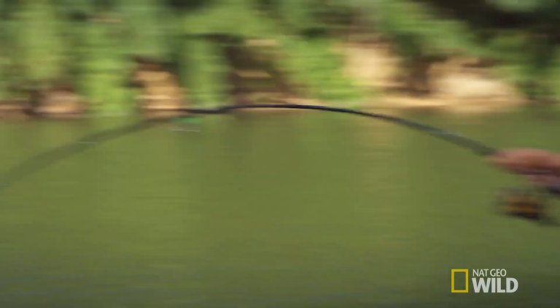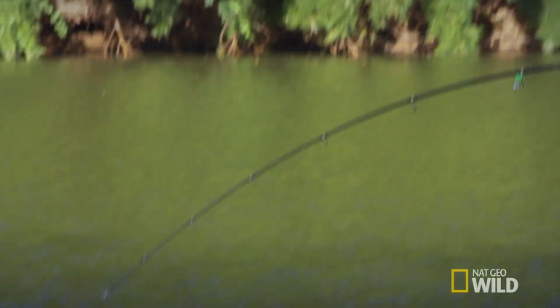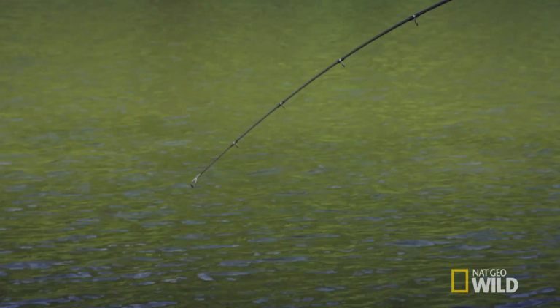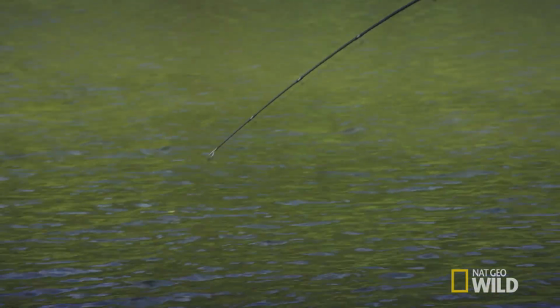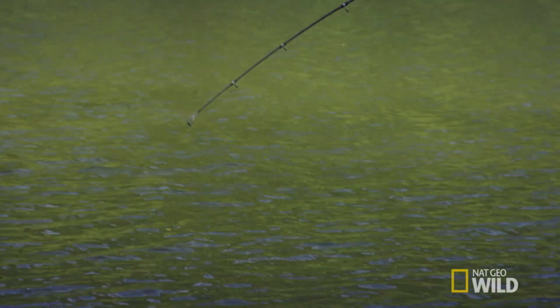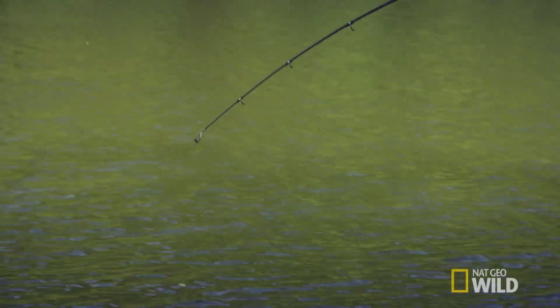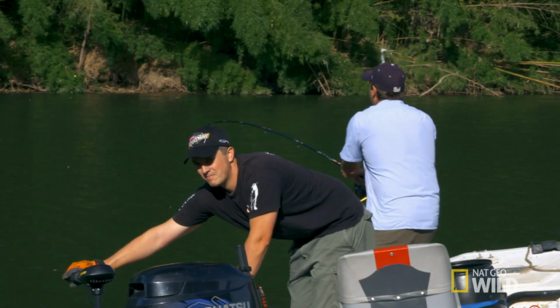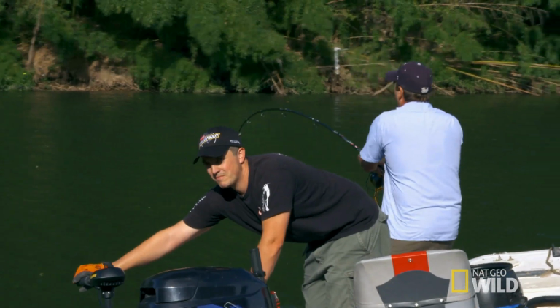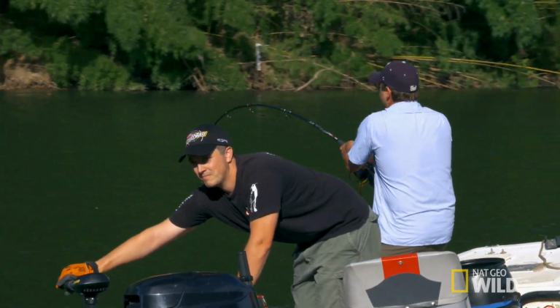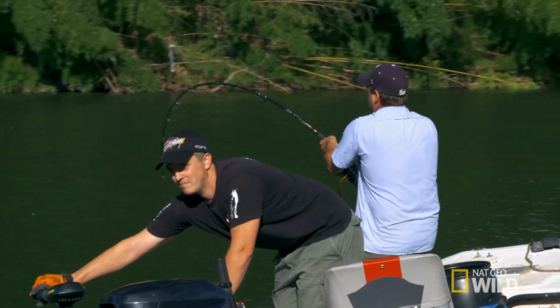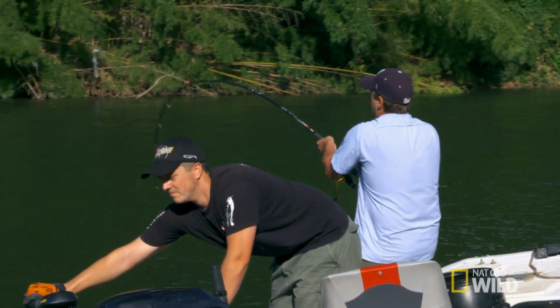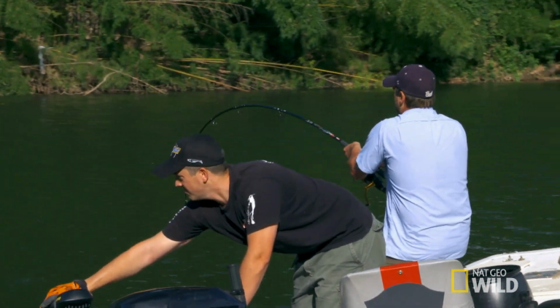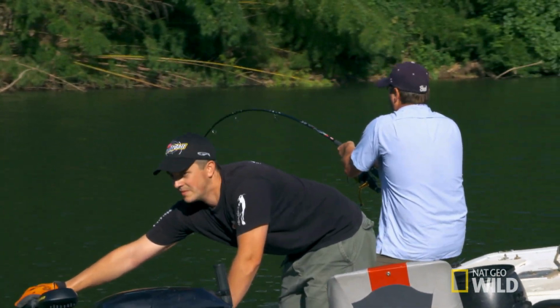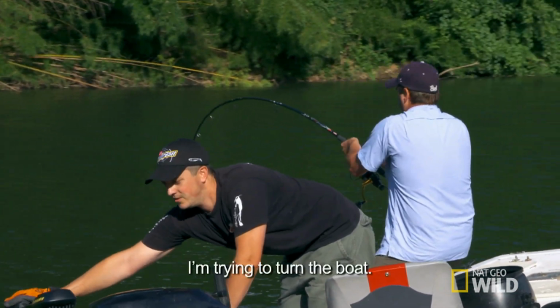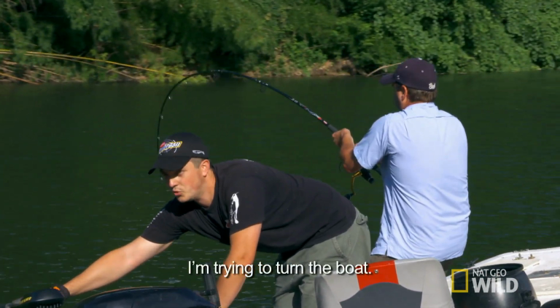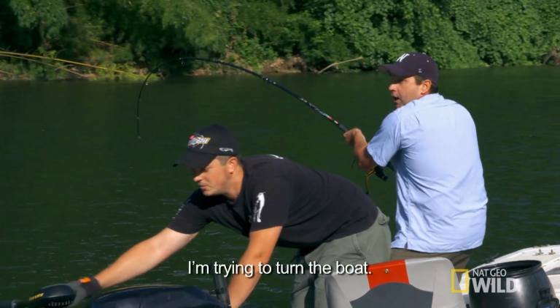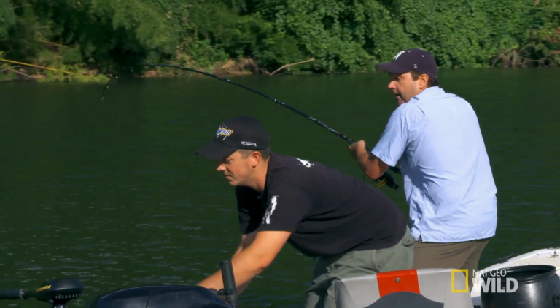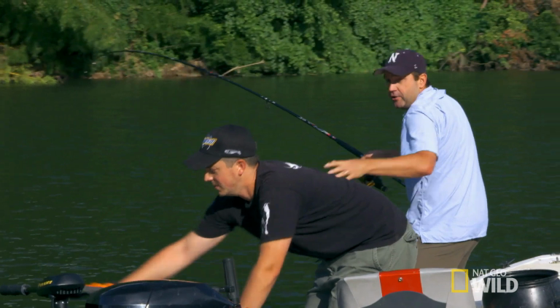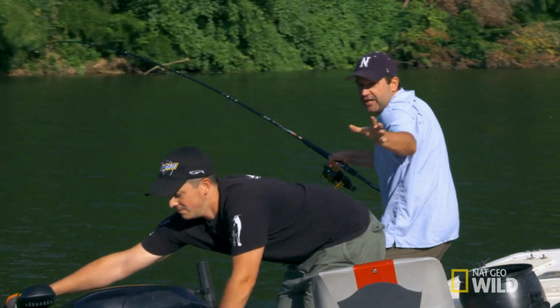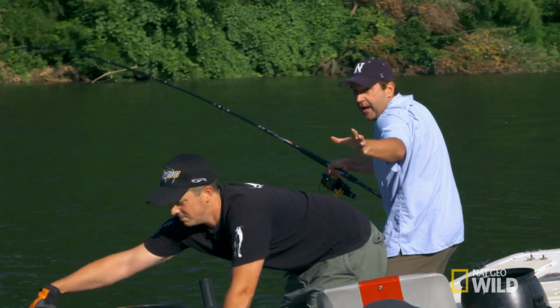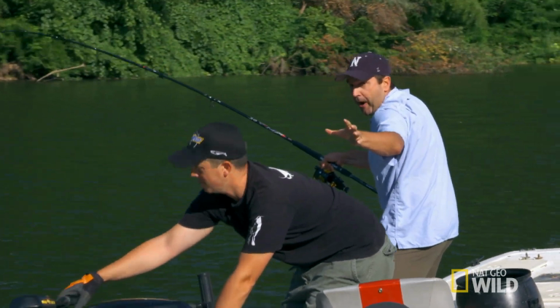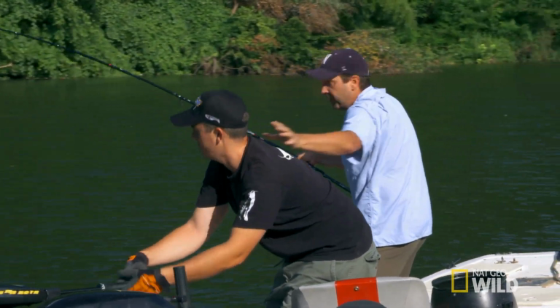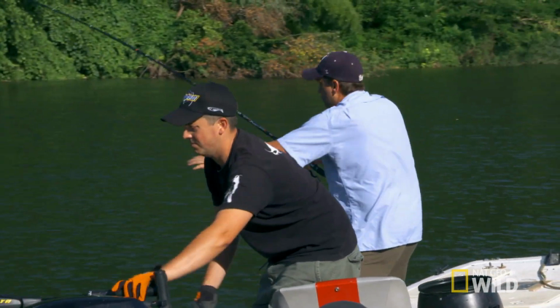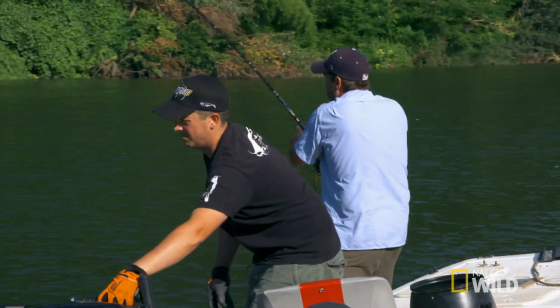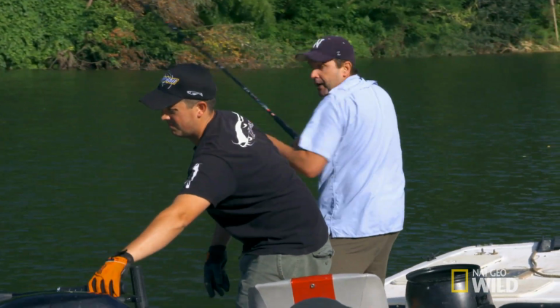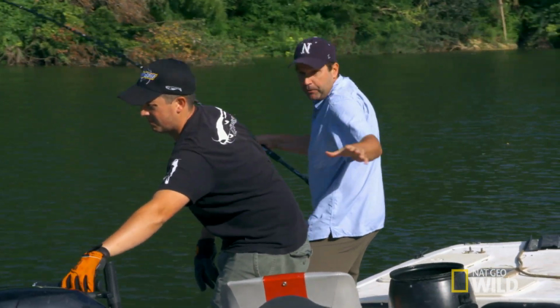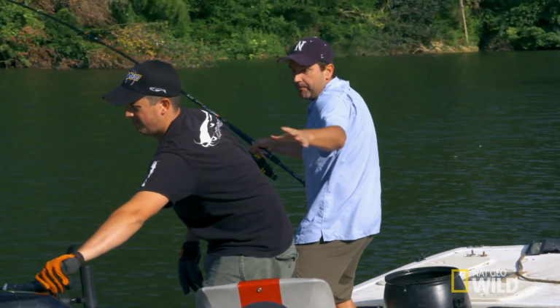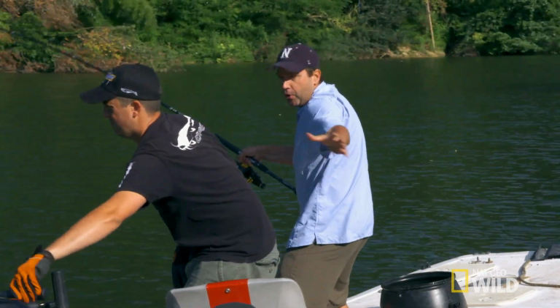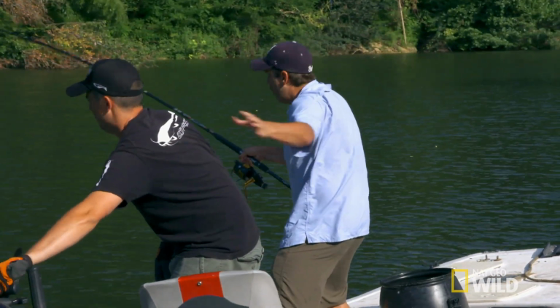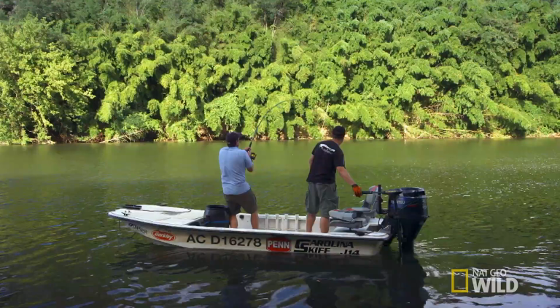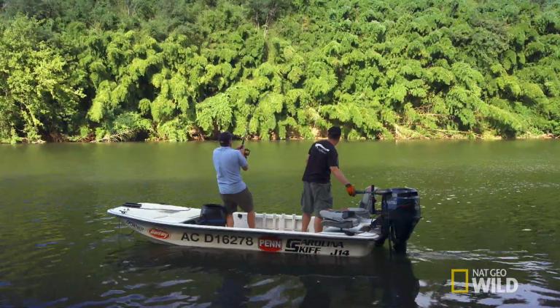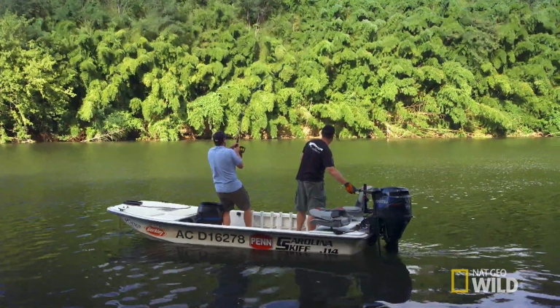Very active, big splash. It feels very big, and it has a lot of fight. You can see how powerful it is. It's pulling the boat. The whole boat is spinning around.